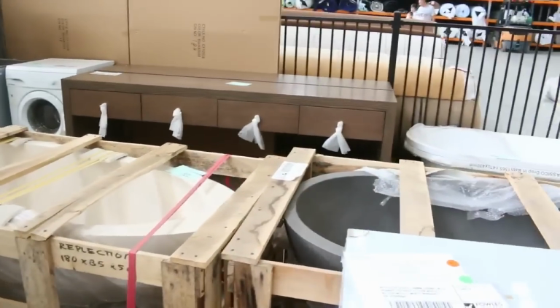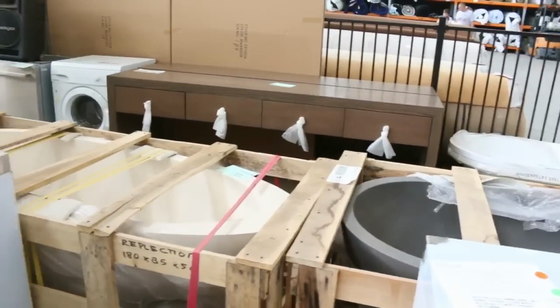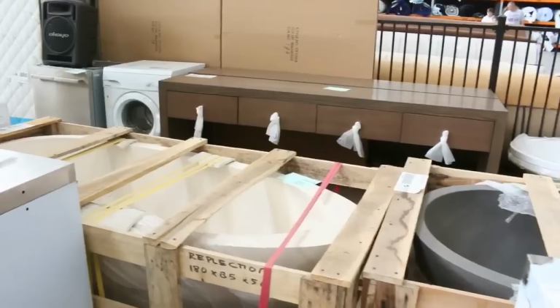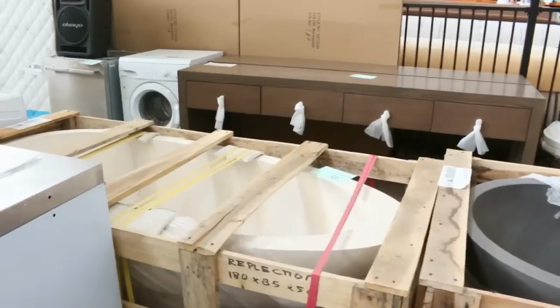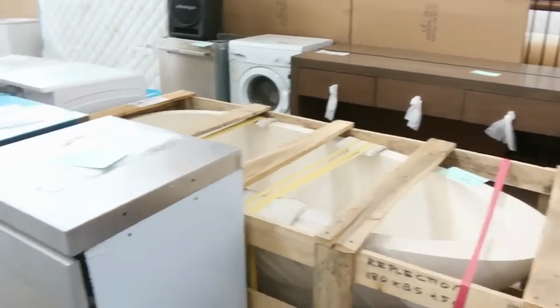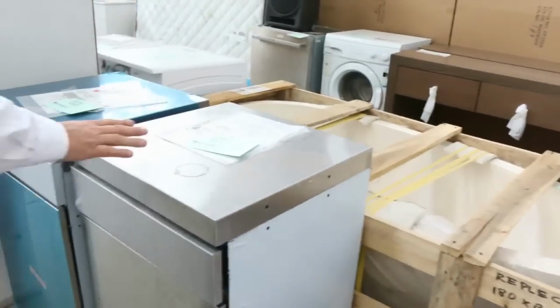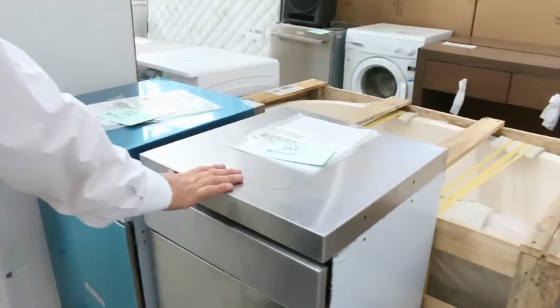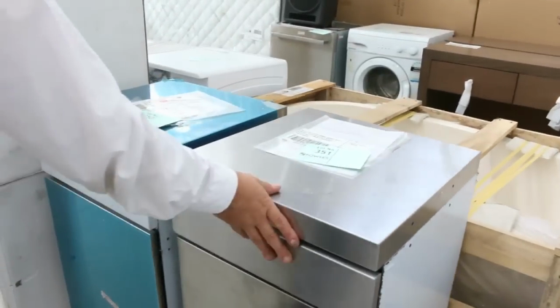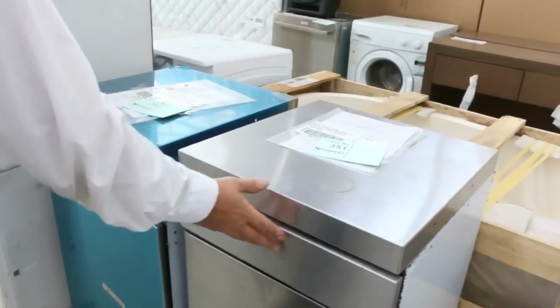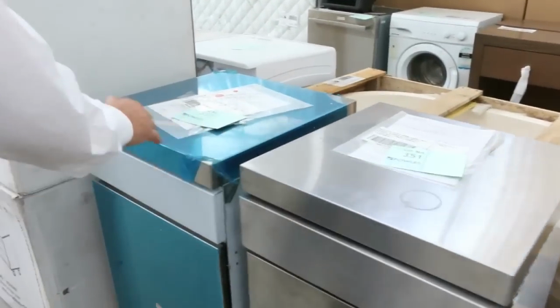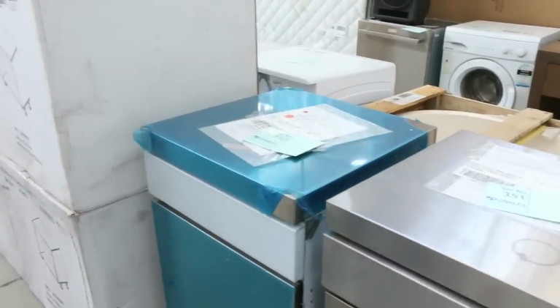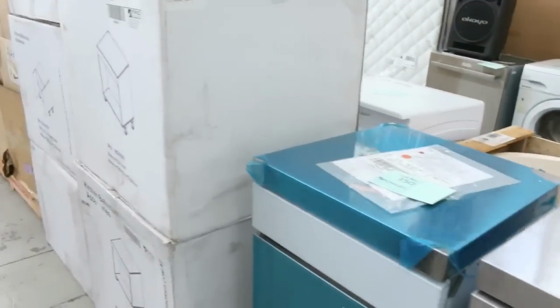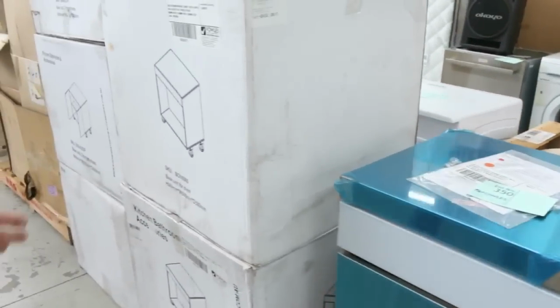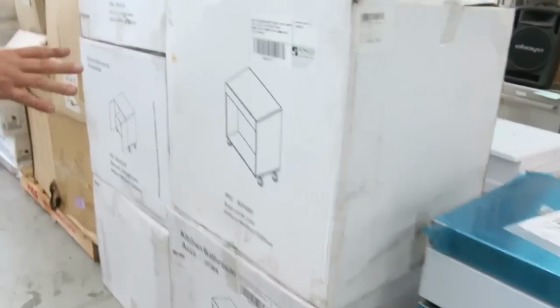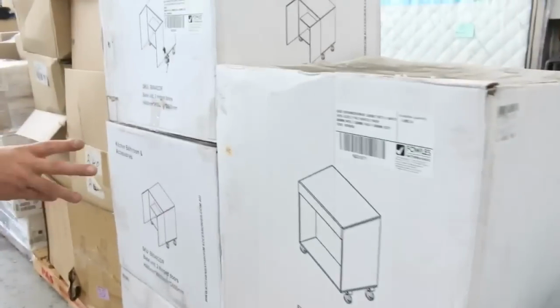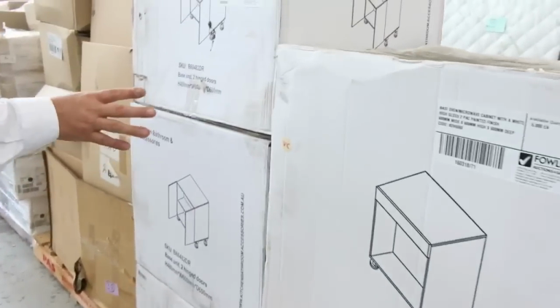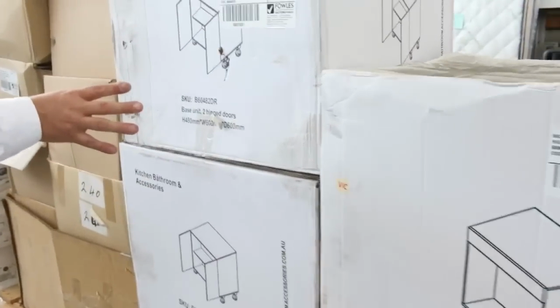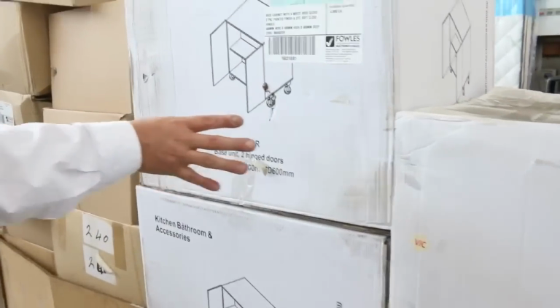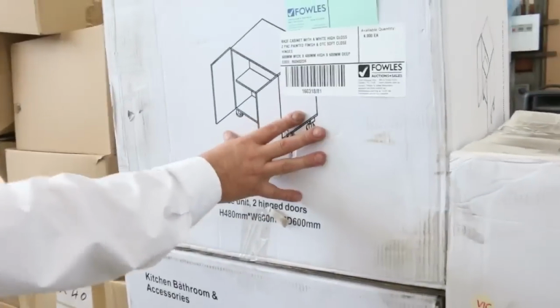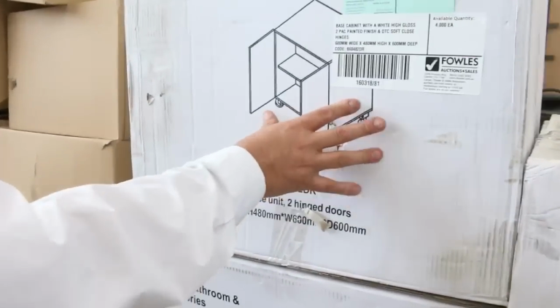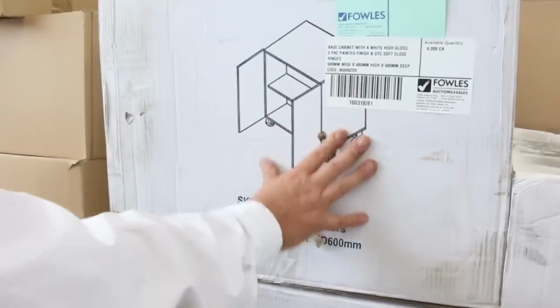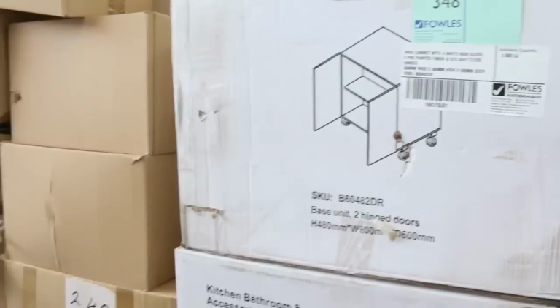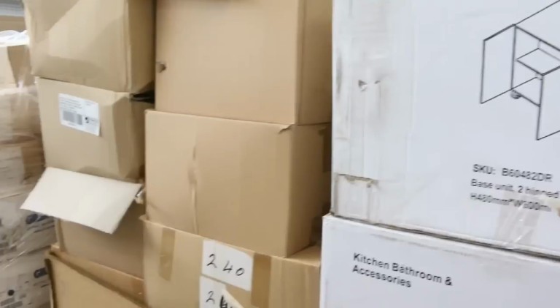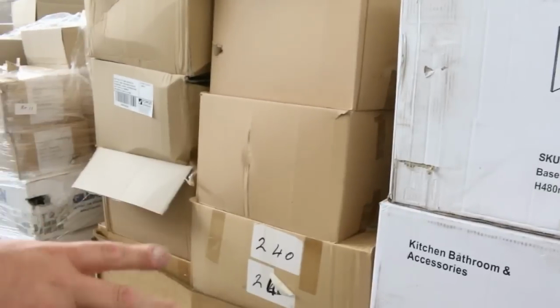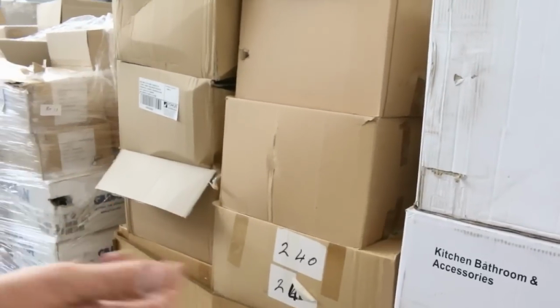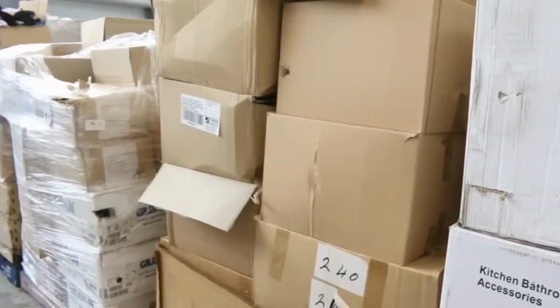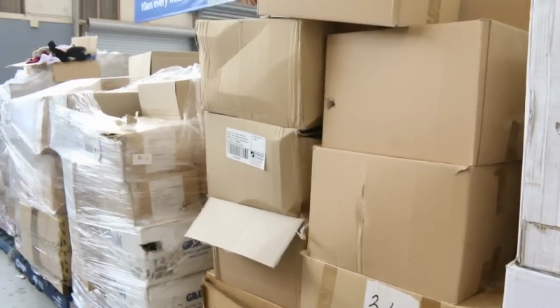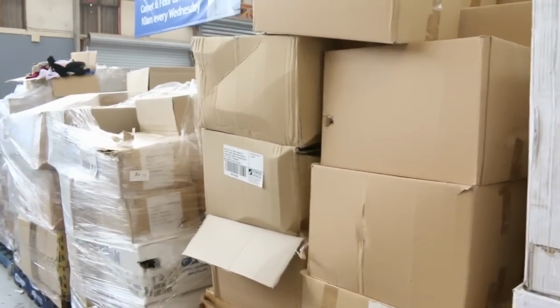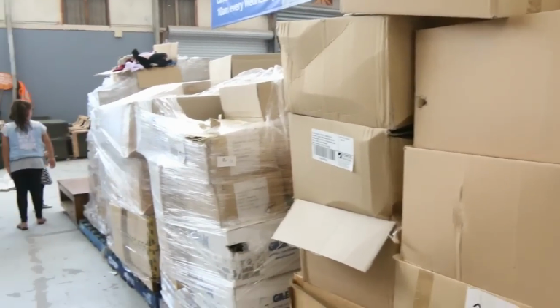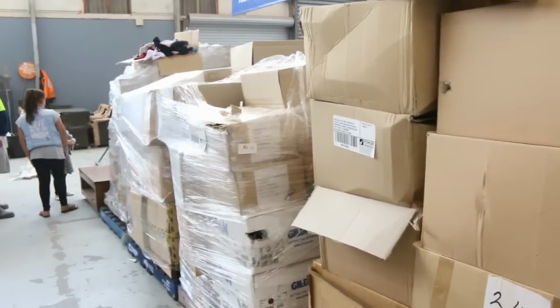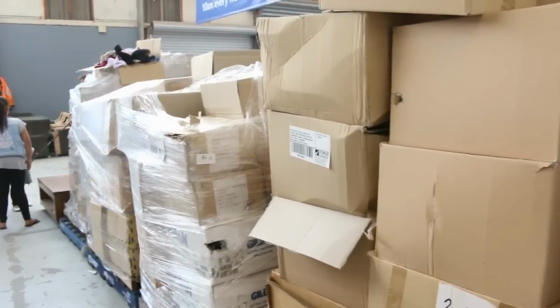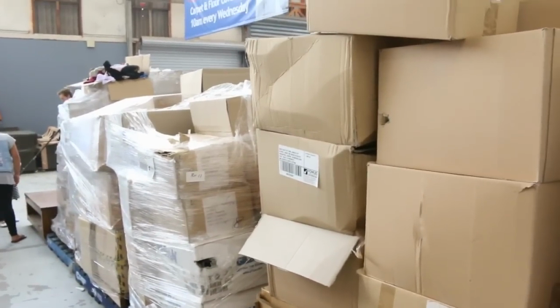A couple of odd bits and pieces — barbecues, we've got some of the little barbecue cabinets there. A little bit of cabinetry in this week. Some of these kitchen cabinets around that sort of $50 mark, so probably about a third of their retail price.